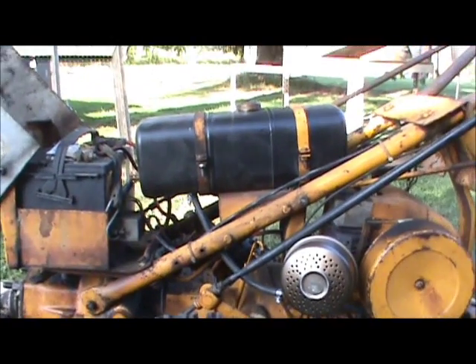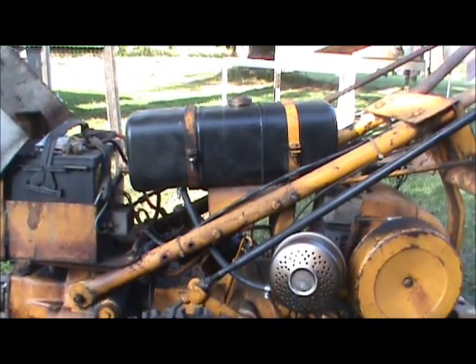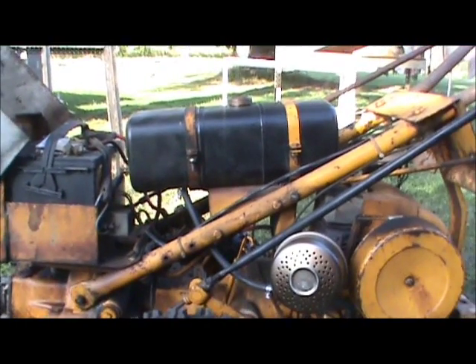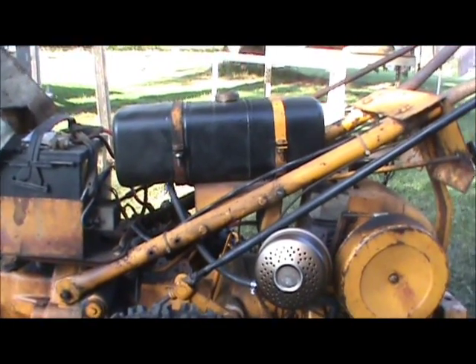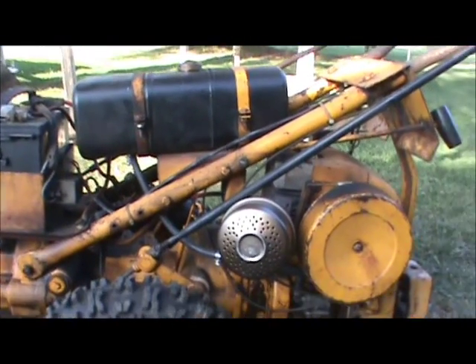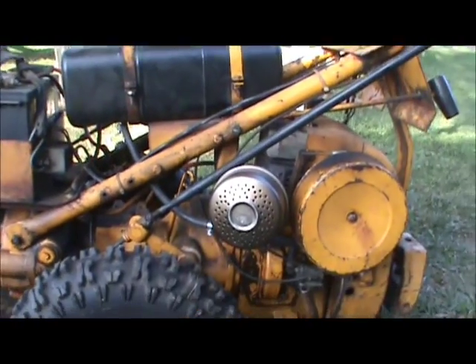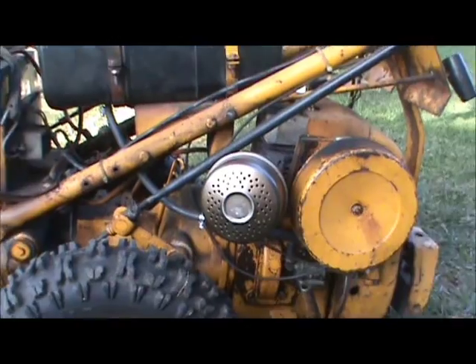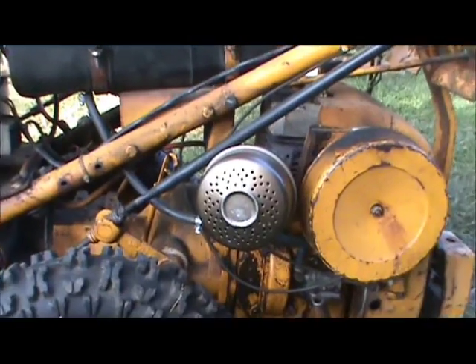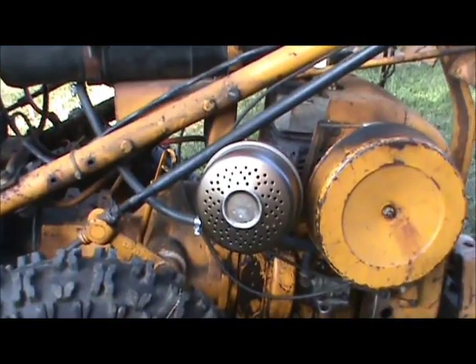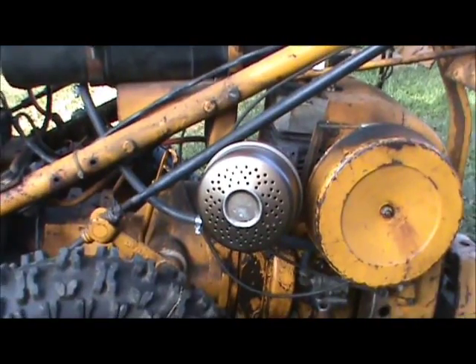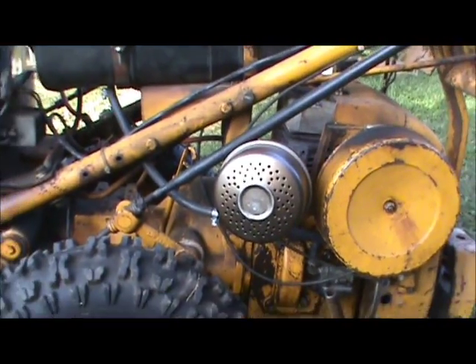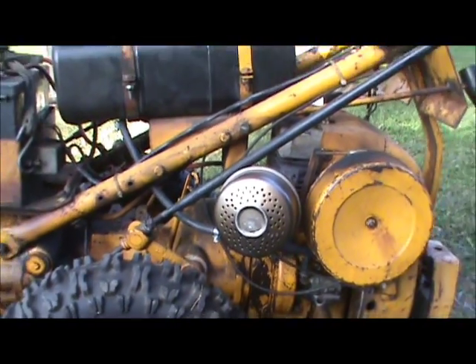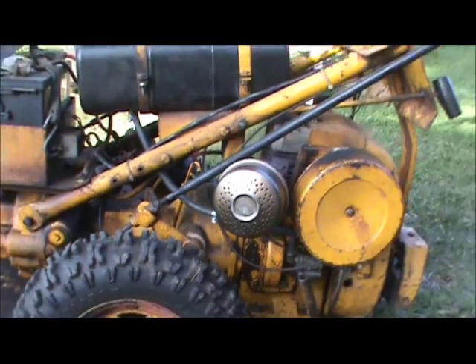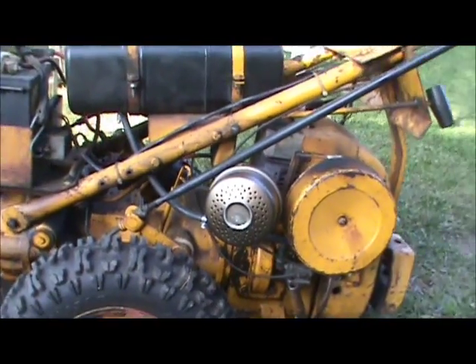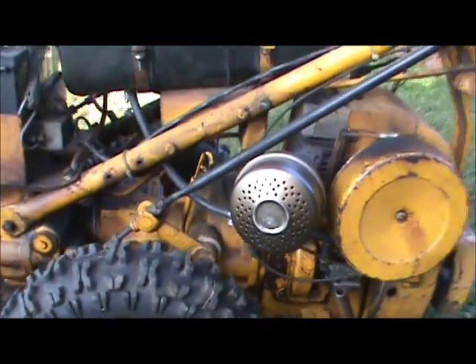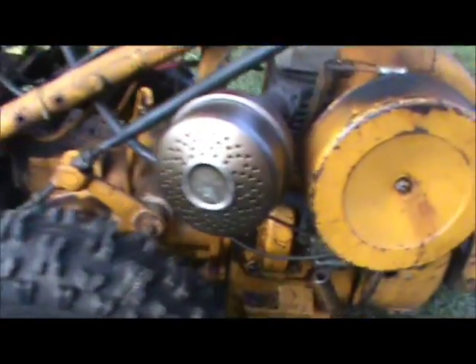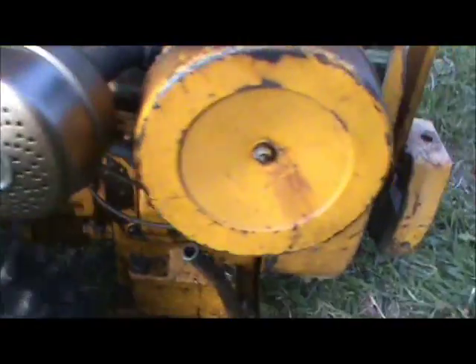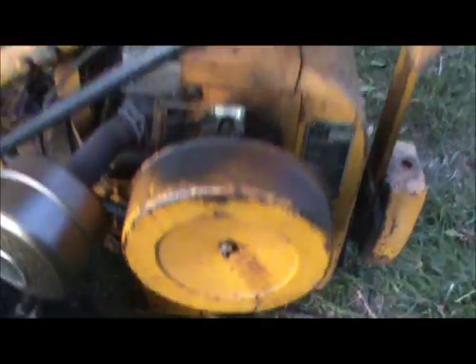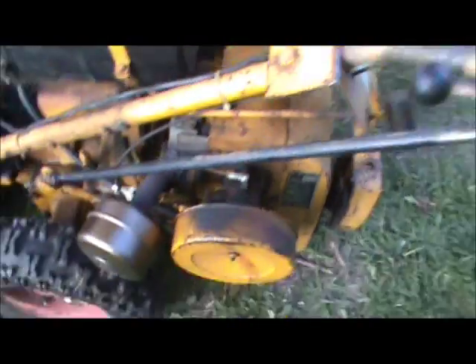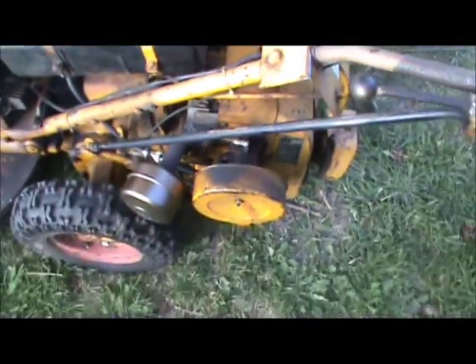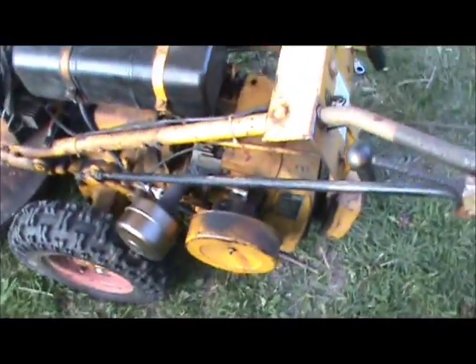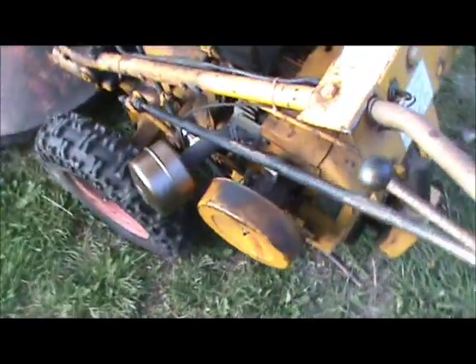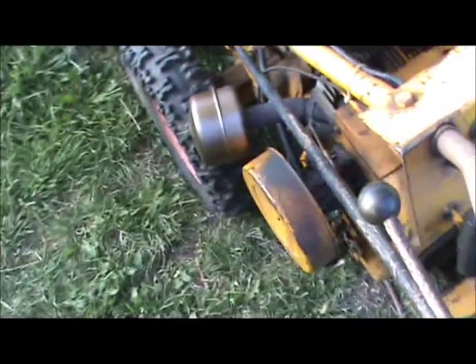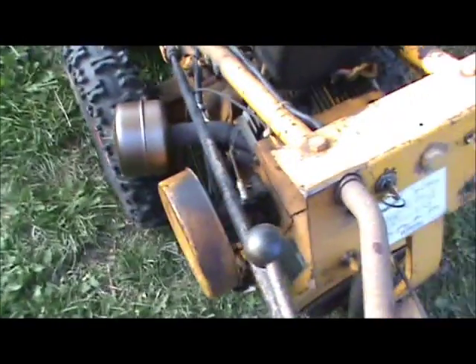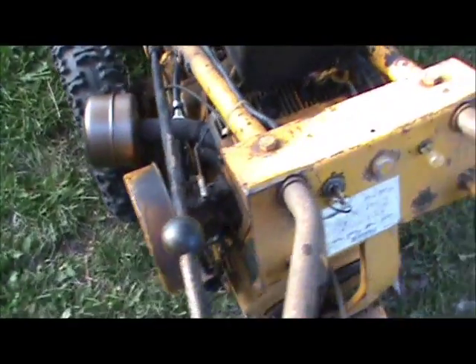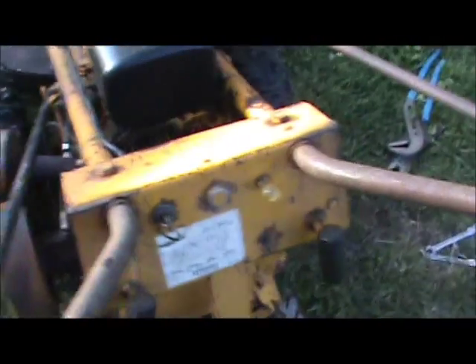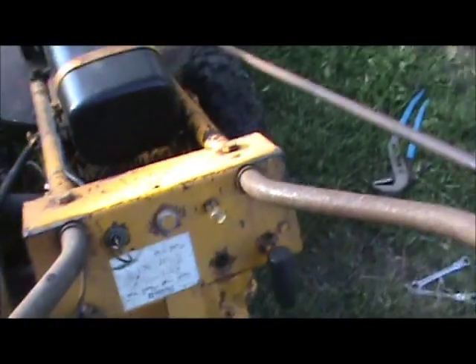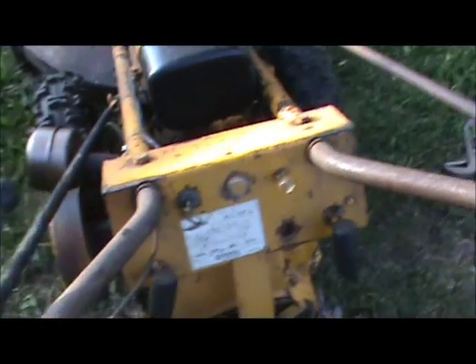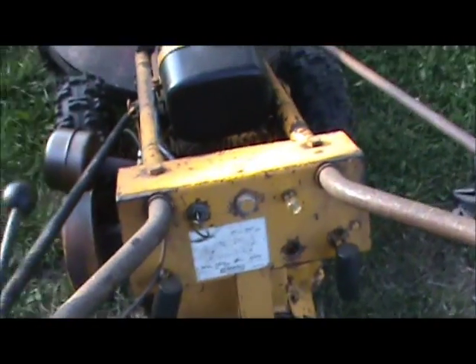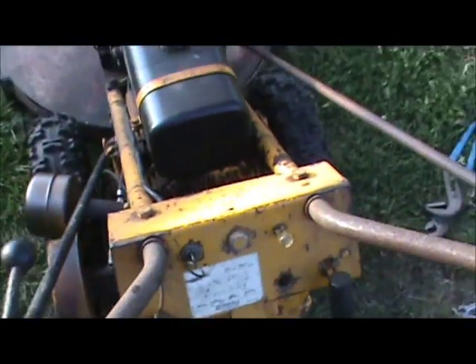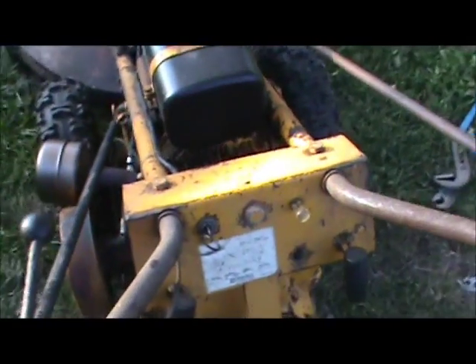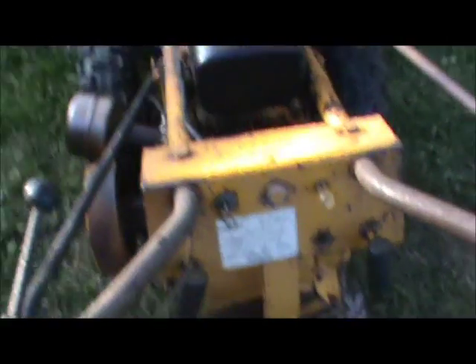You can see I got a brand new muffler so it sounds pretty good. I put a new filter and pre-filter in the air cleaner. Let's see if it'll start up.